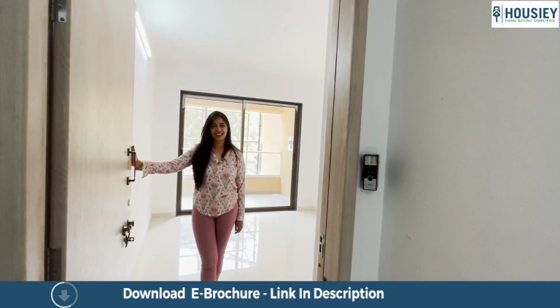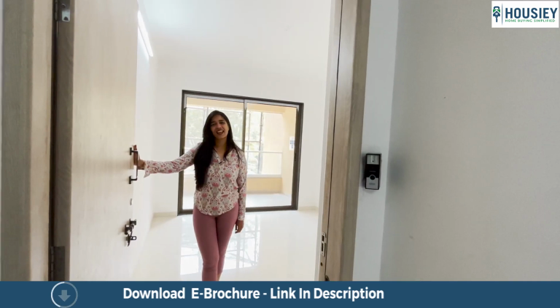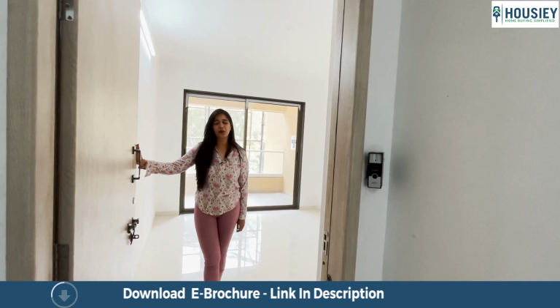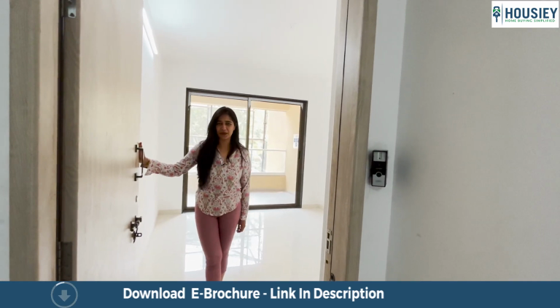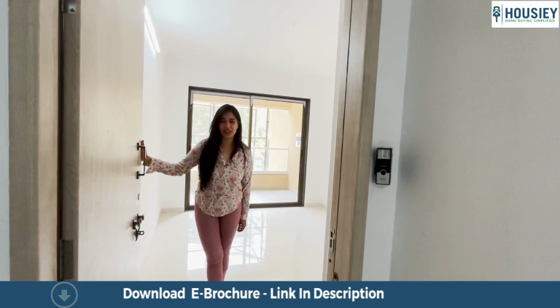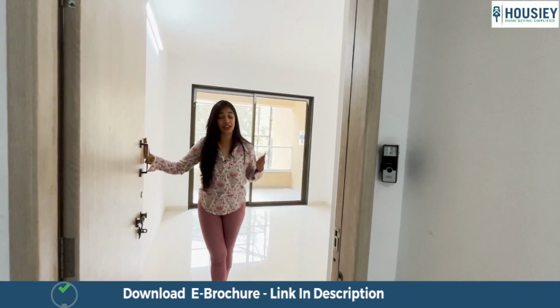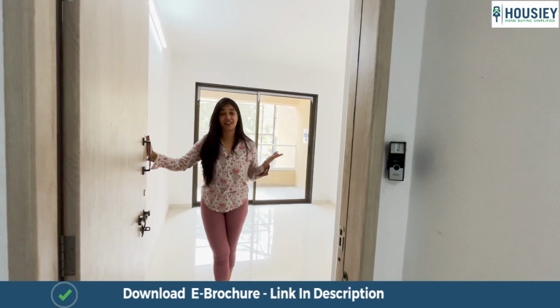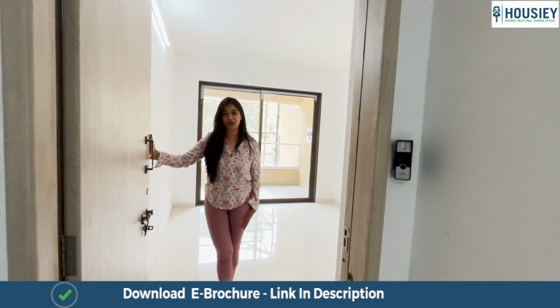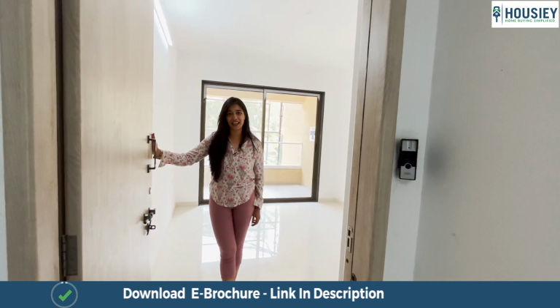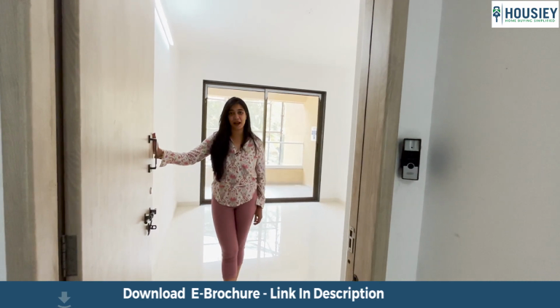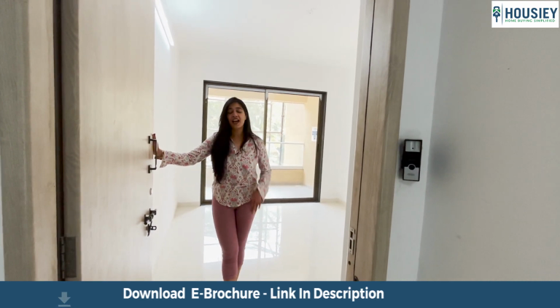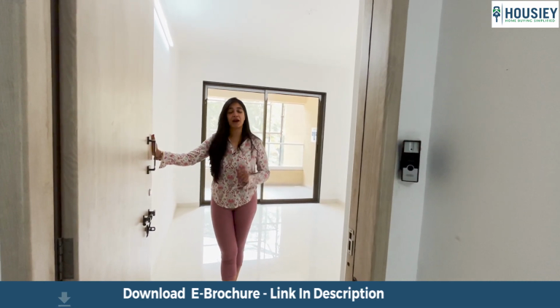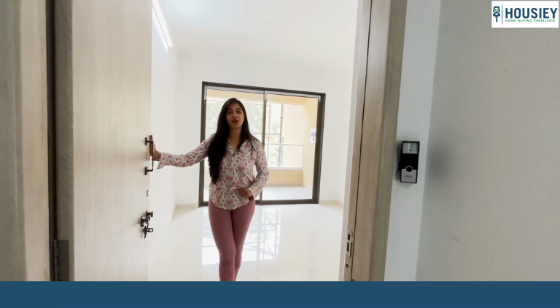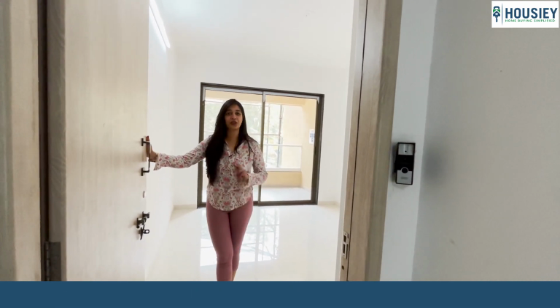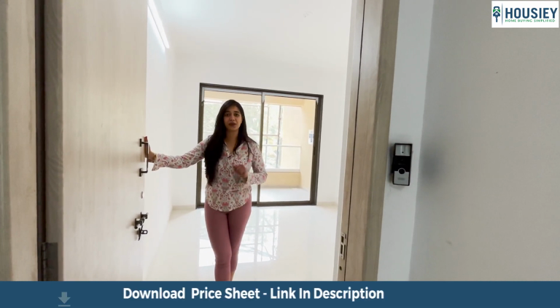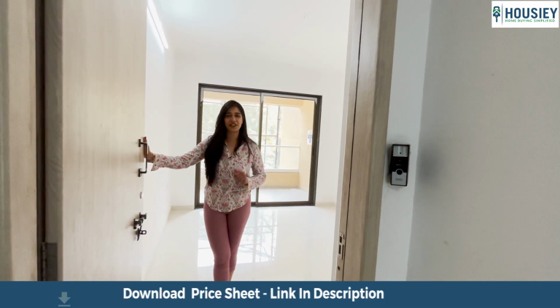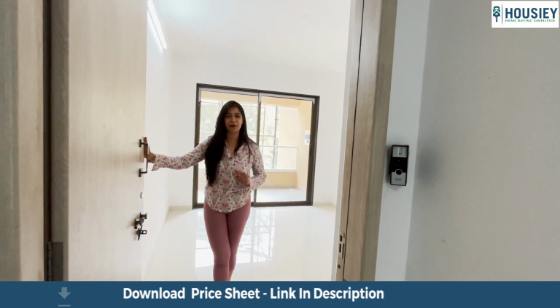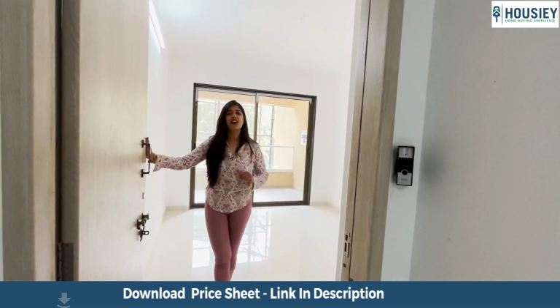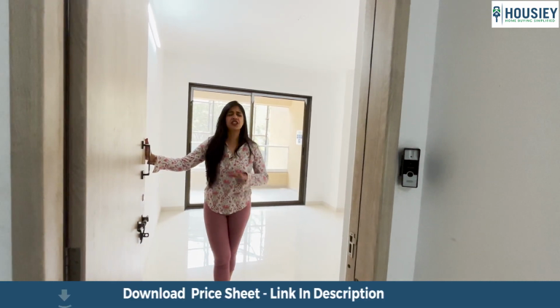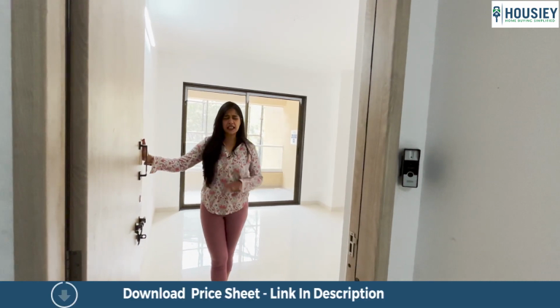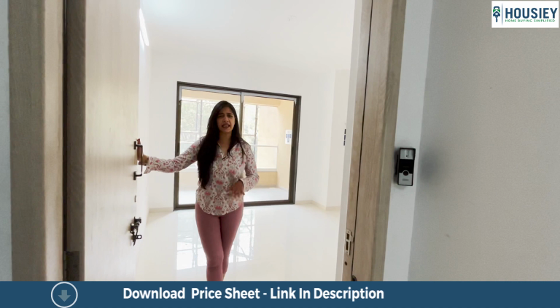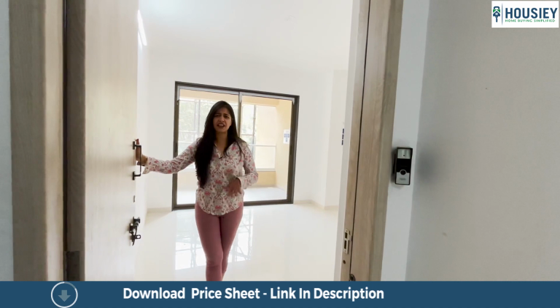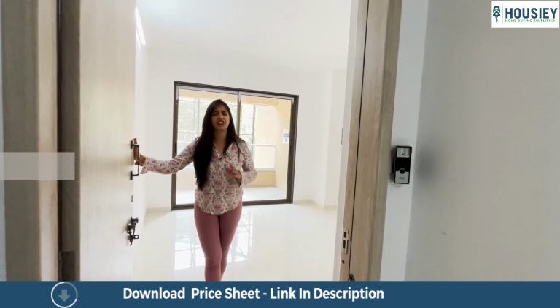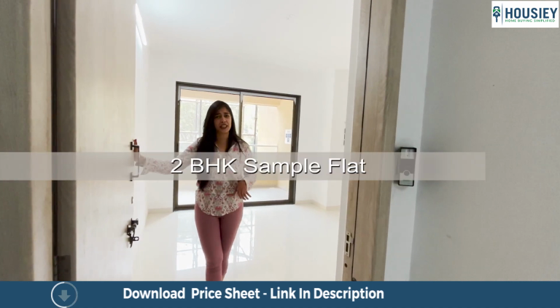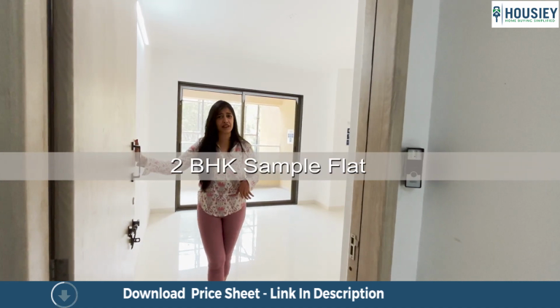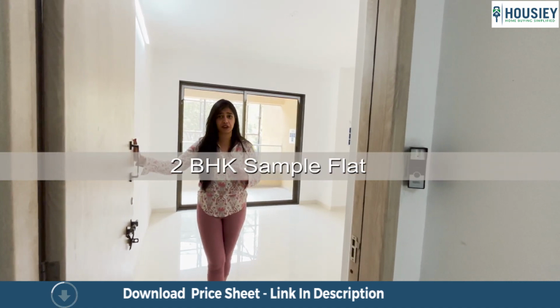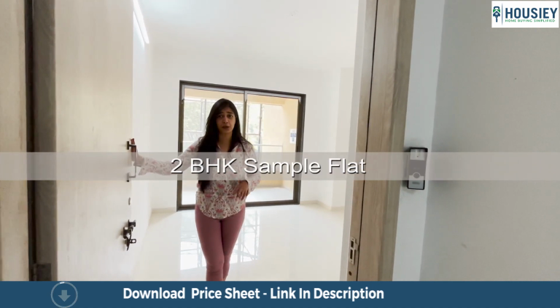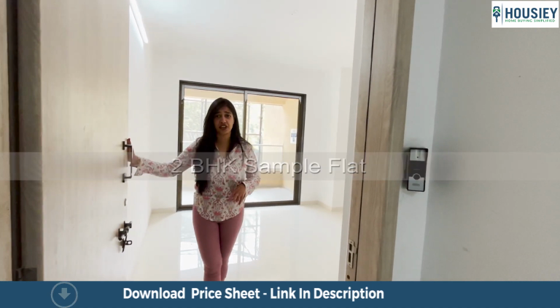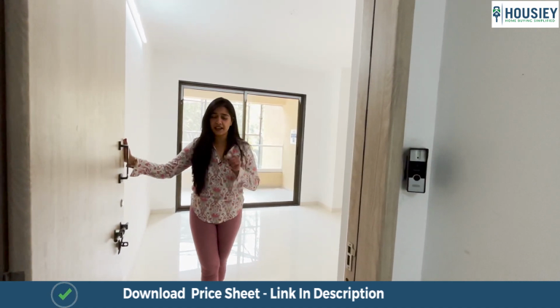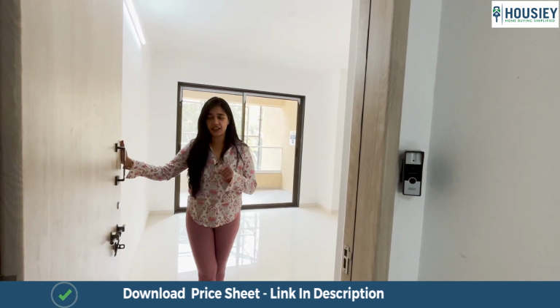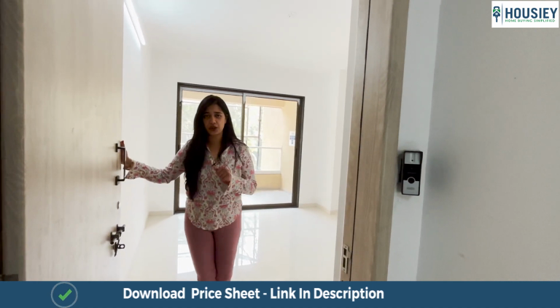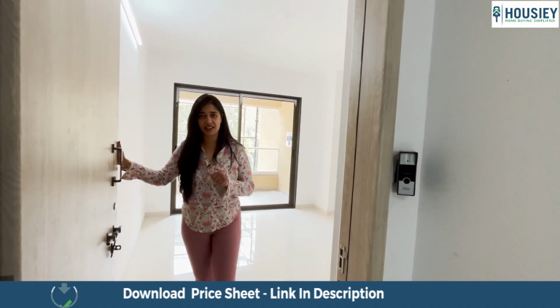Hello and welcome to Howzee. Today we are here at Sukhwani Aspire and I'm going to show you their 2BHK apartment which is indeed big. 820 square feet for a 2BHK is huge, I must say.